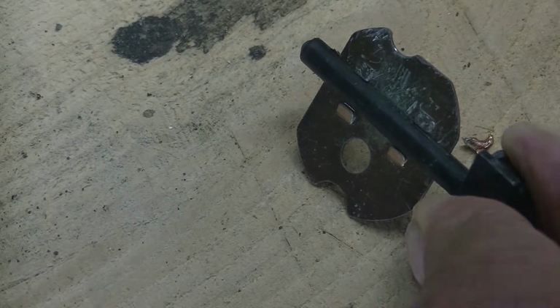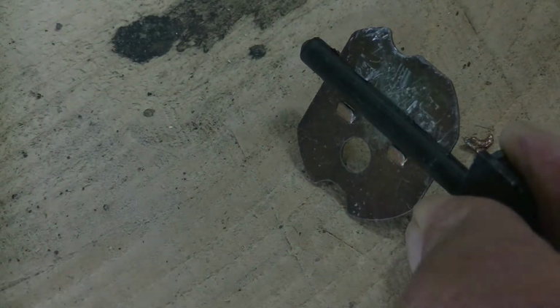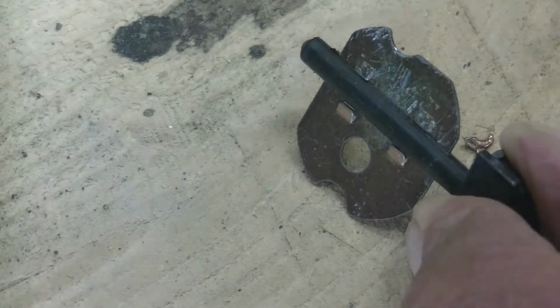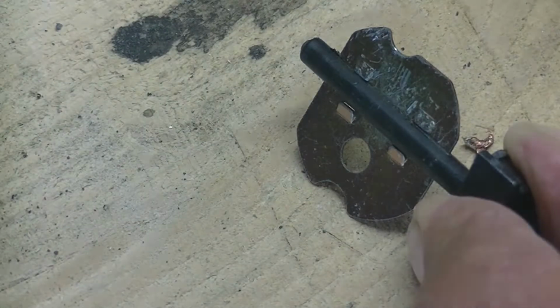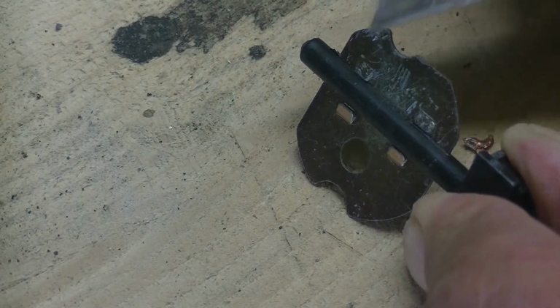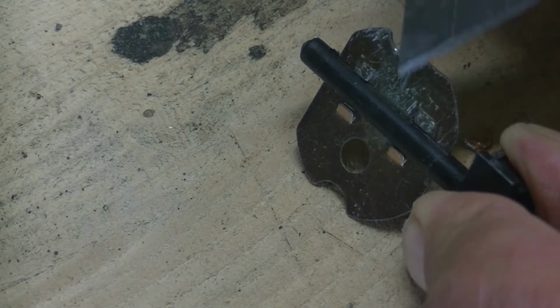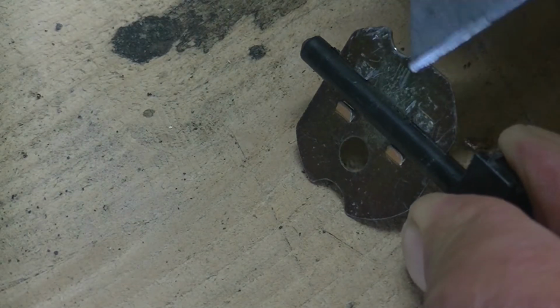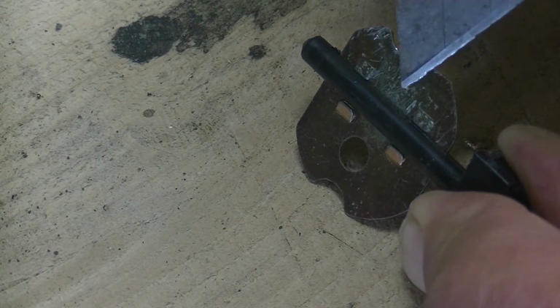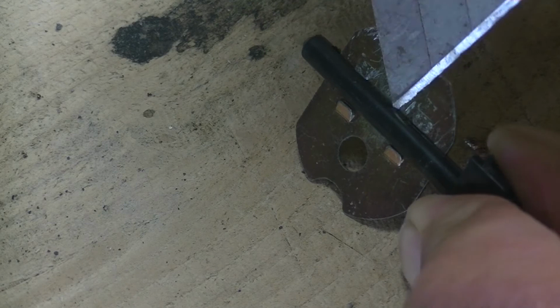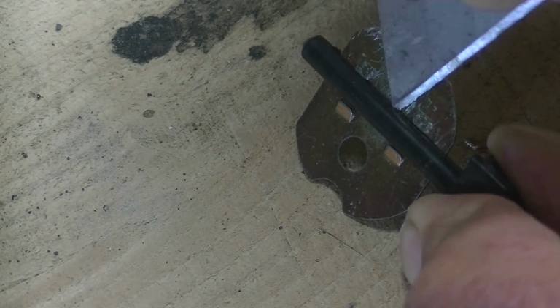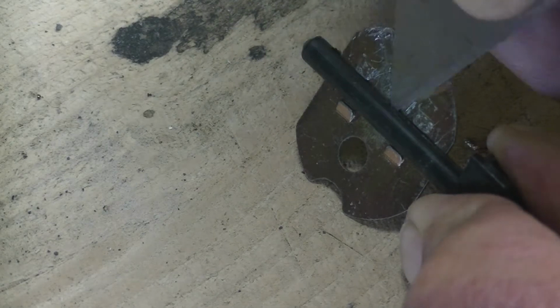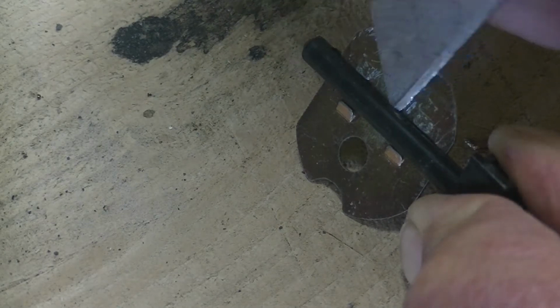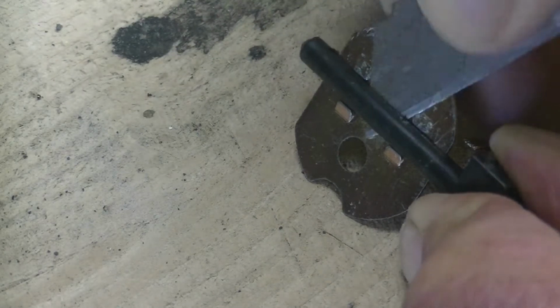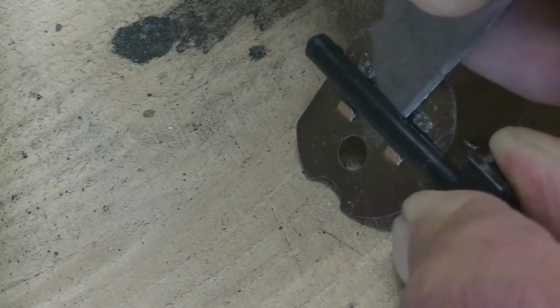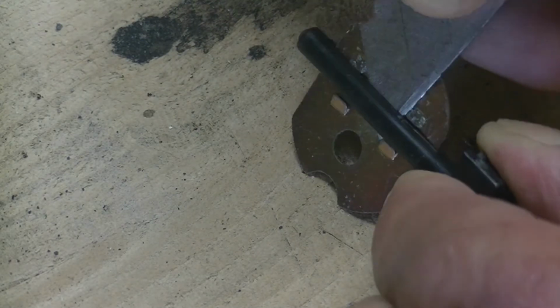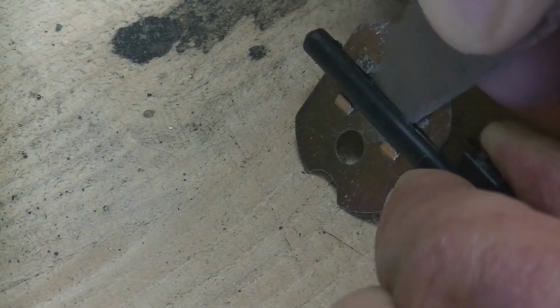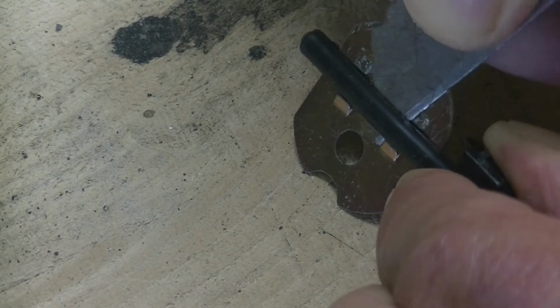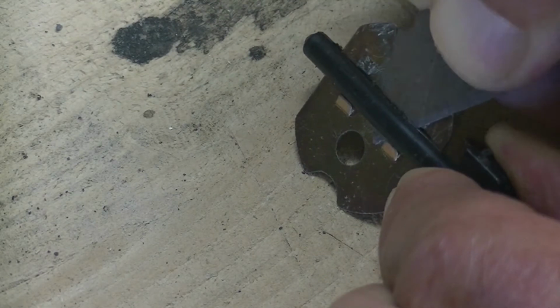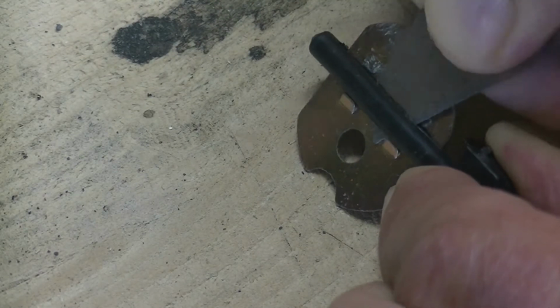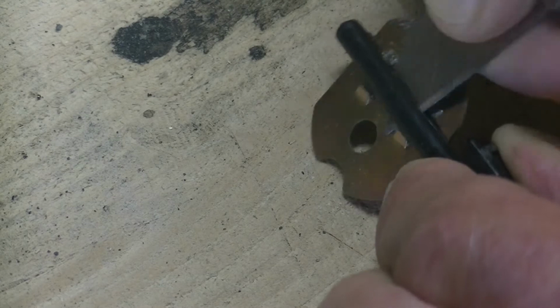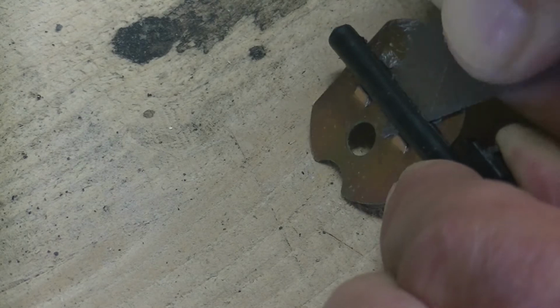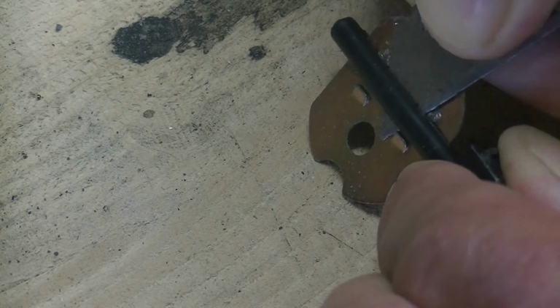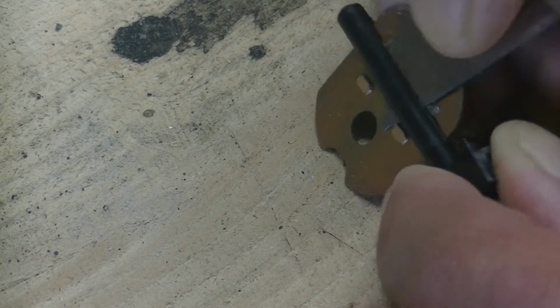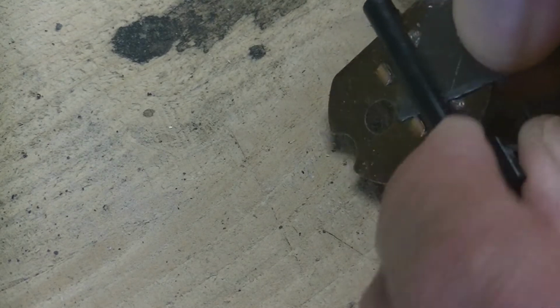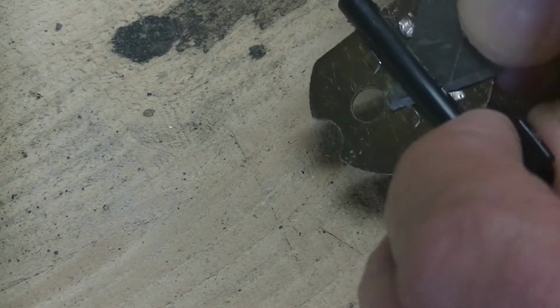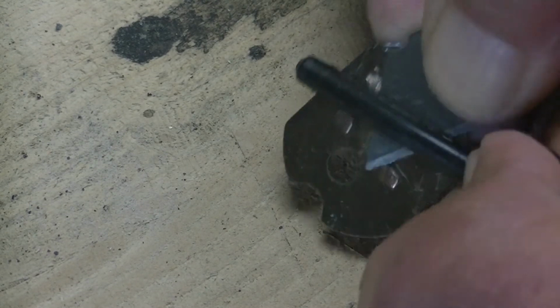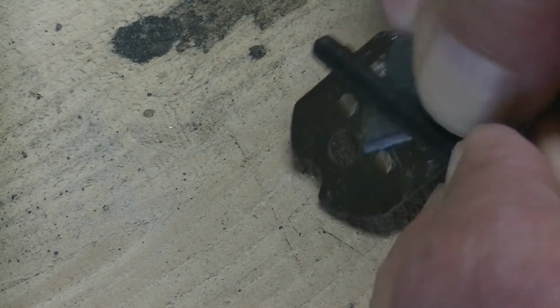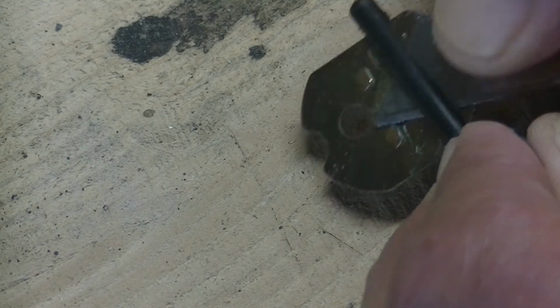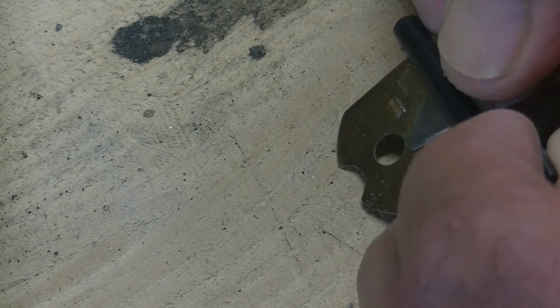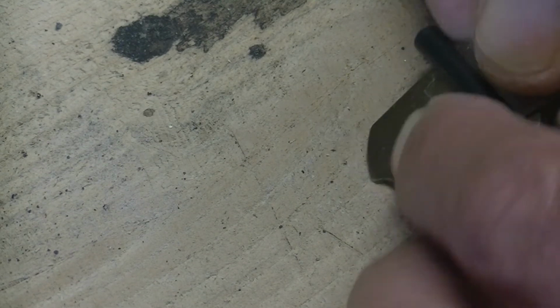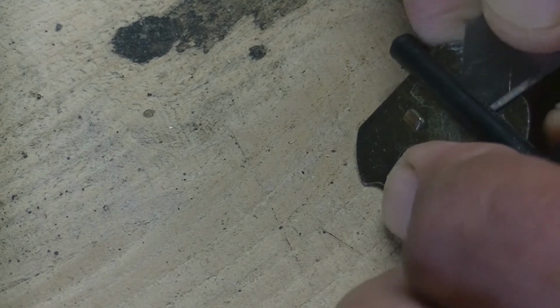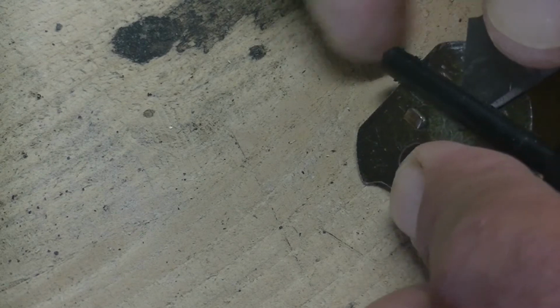So the next thing I did, I got my utility knife and slid it in between the protrusions like that, and then I was actually able to just push it out the other side.